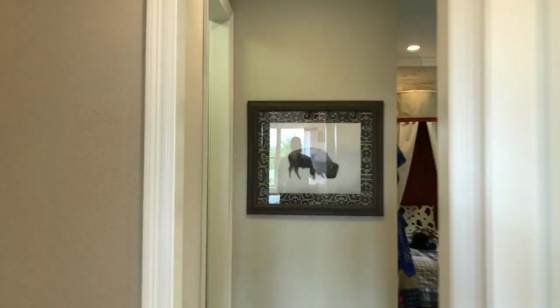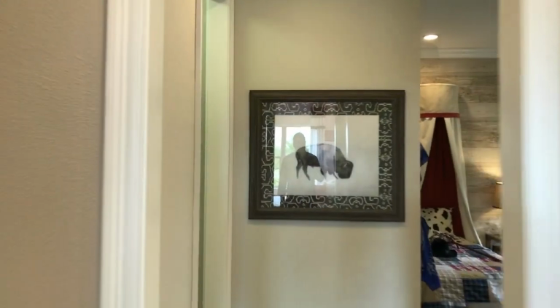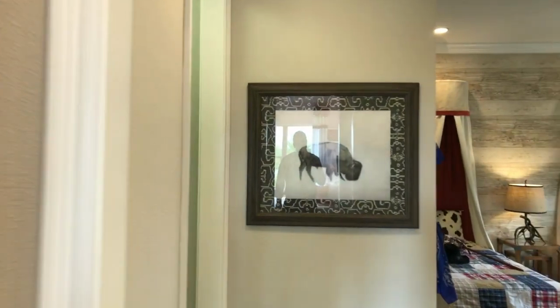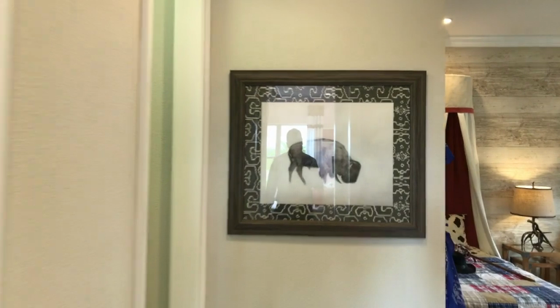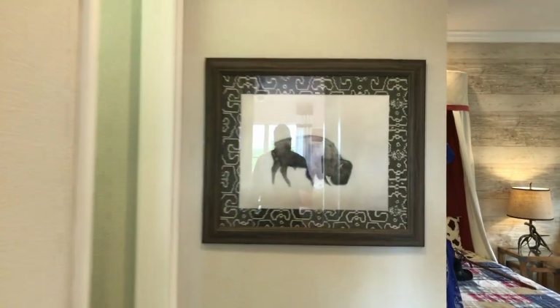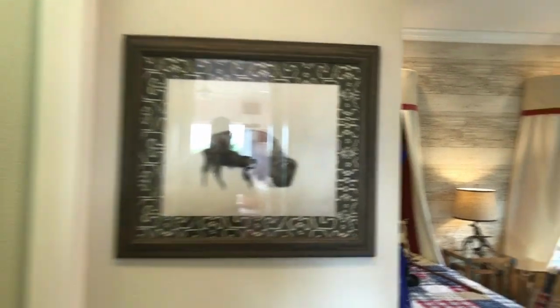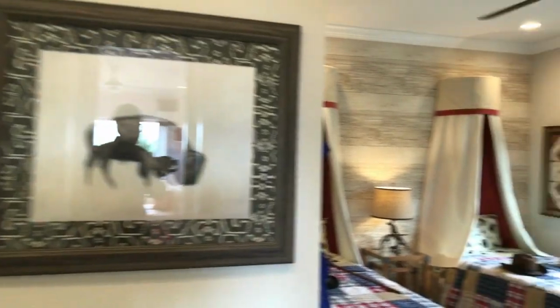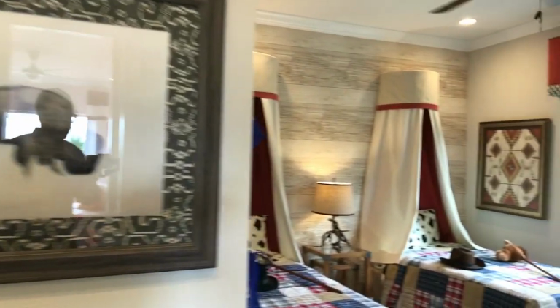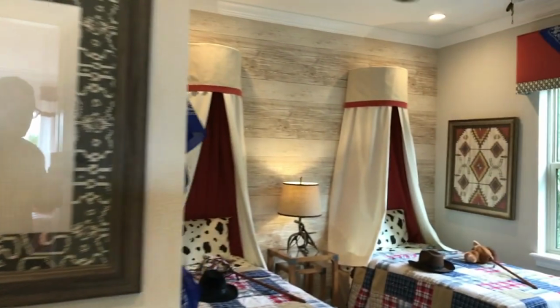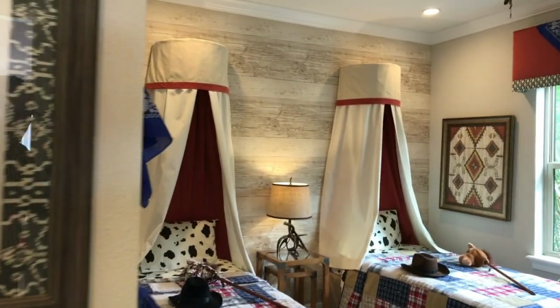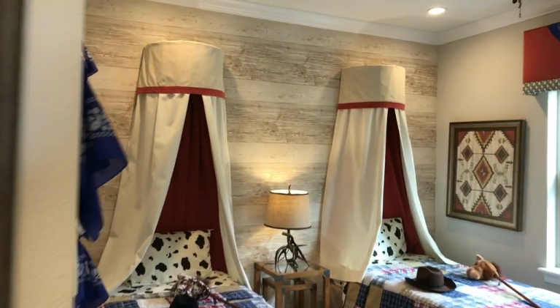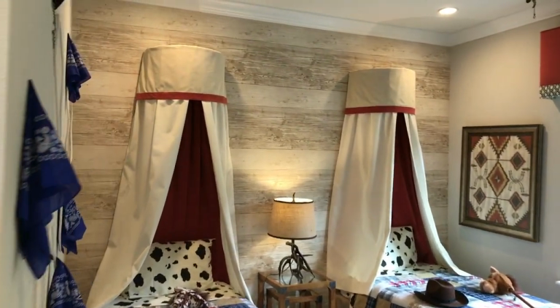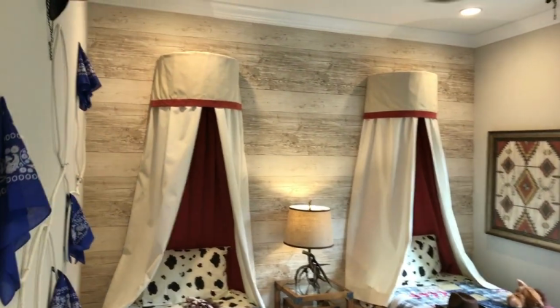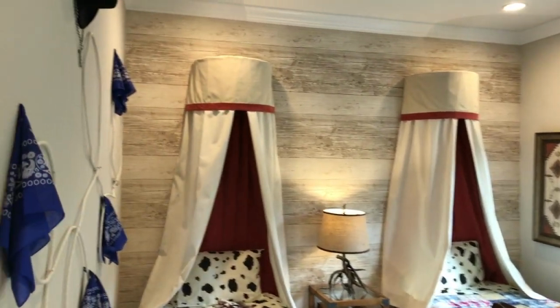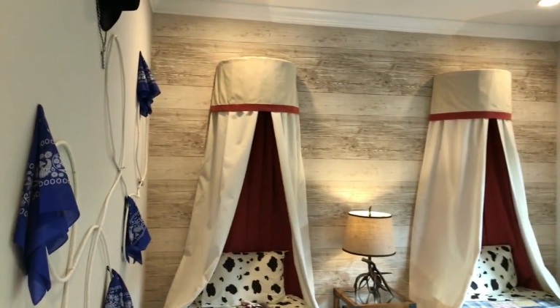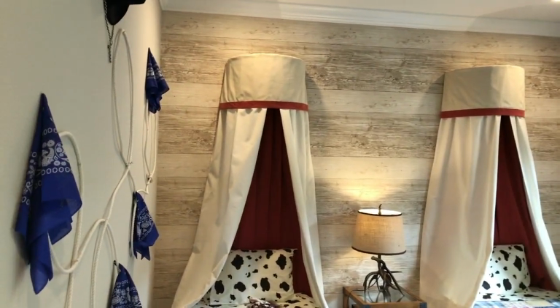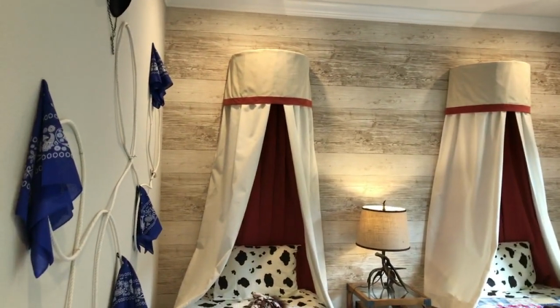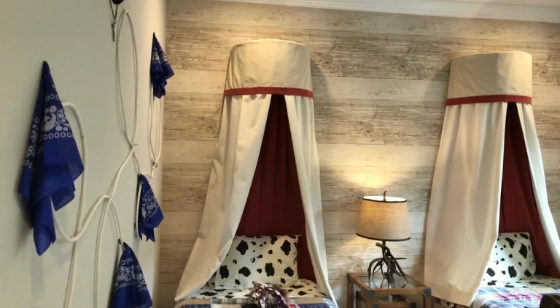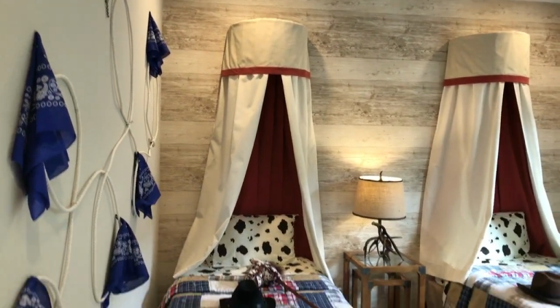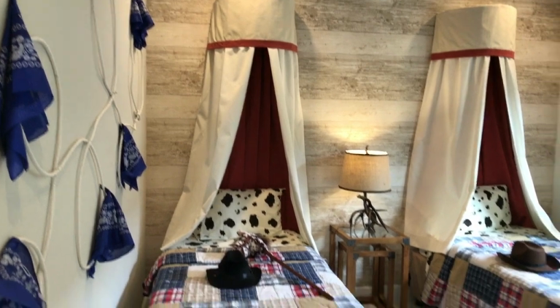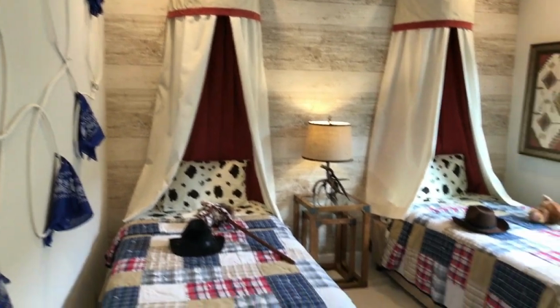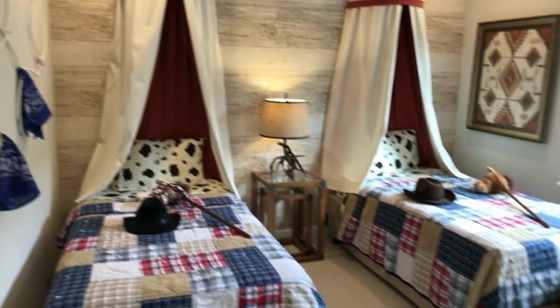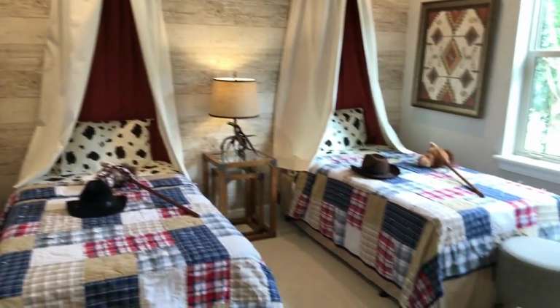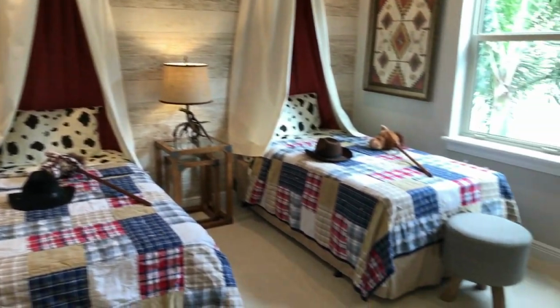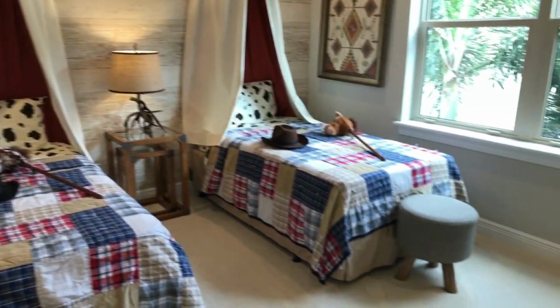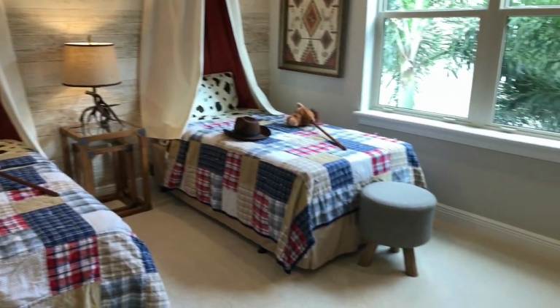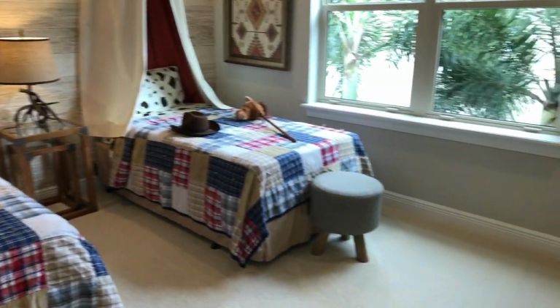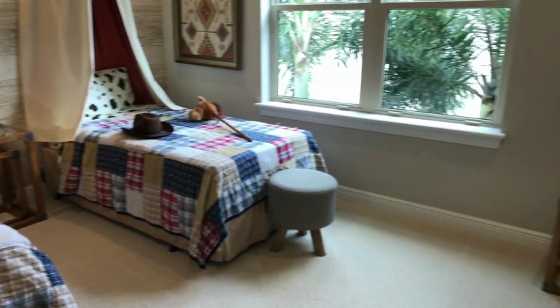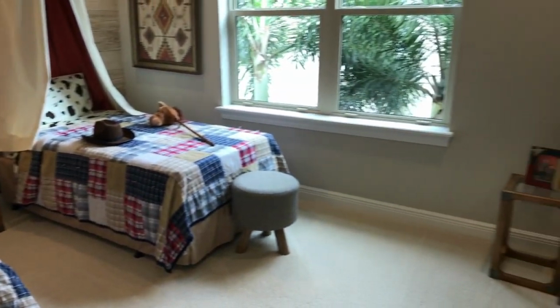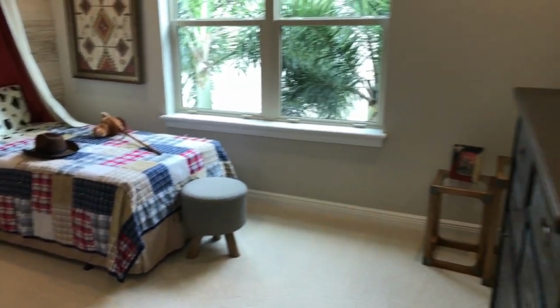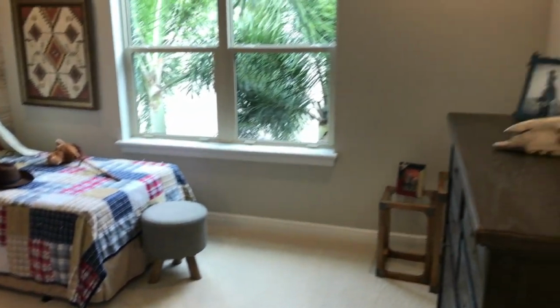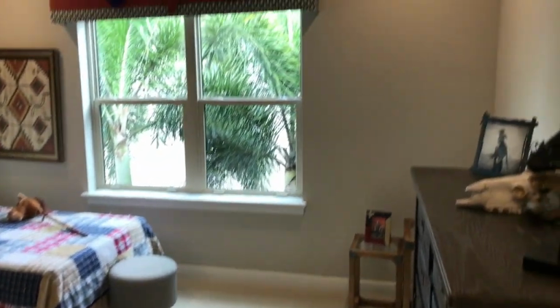And bedroom number four — little woody theme, not too bad. All generous sized rooms though, for sure.